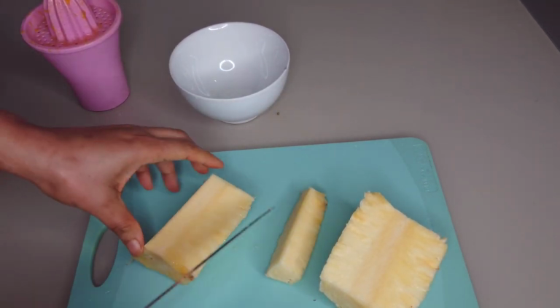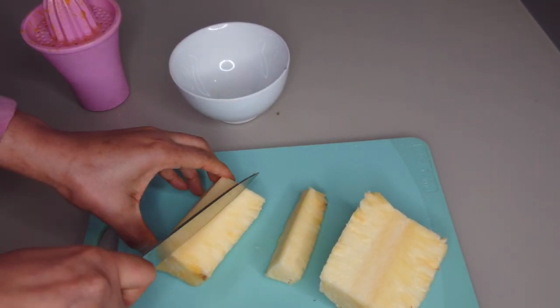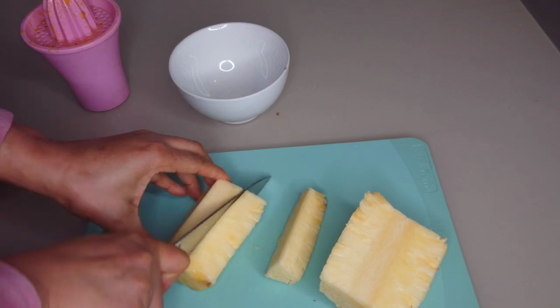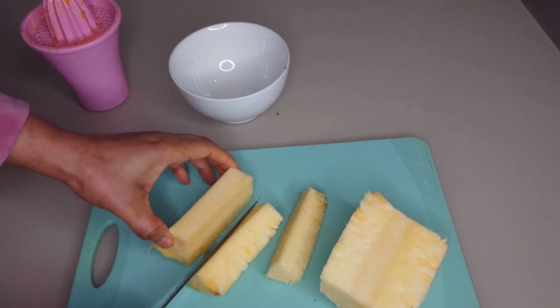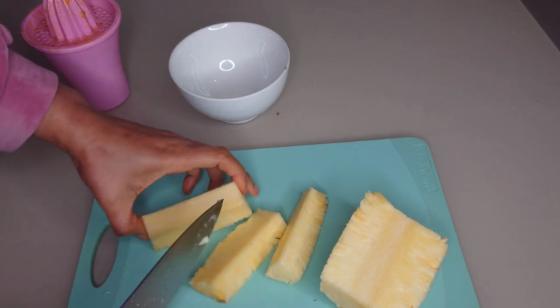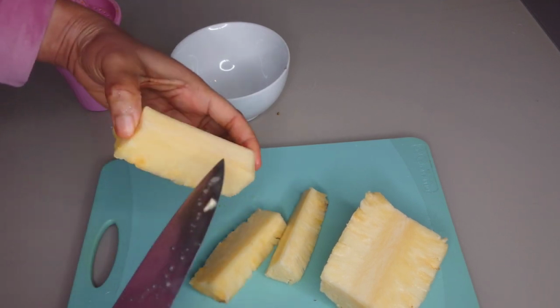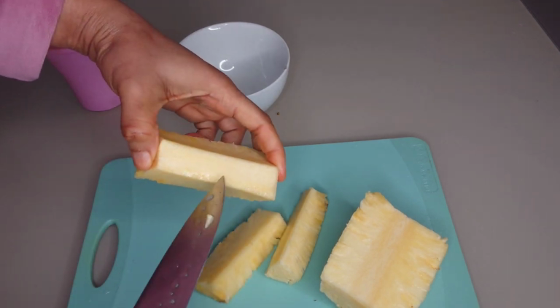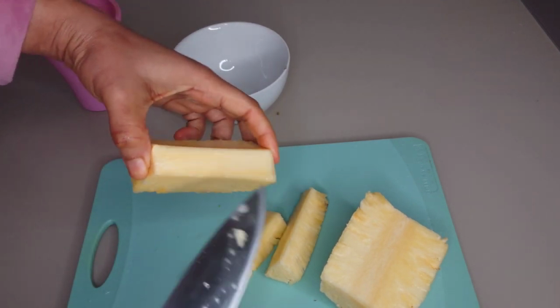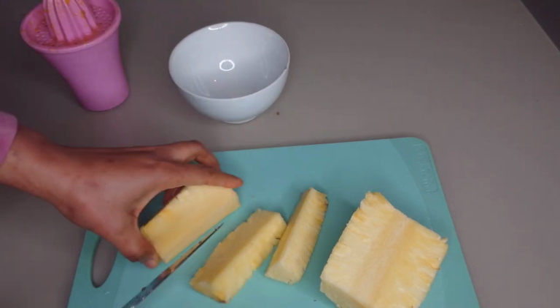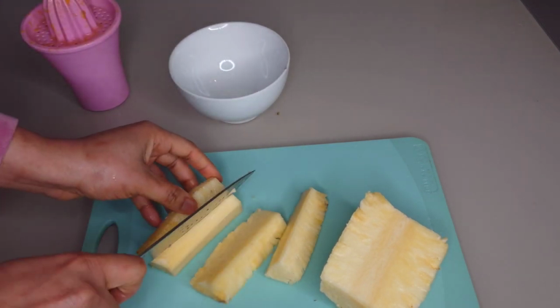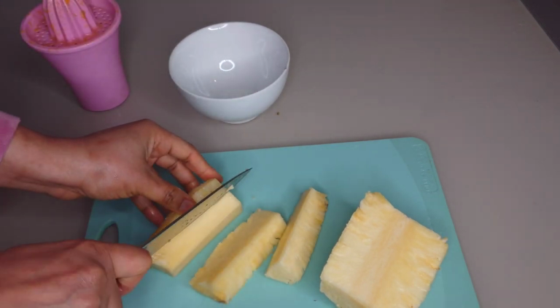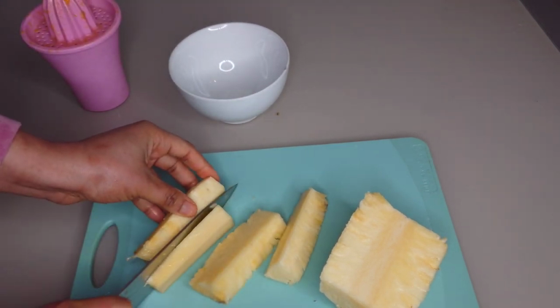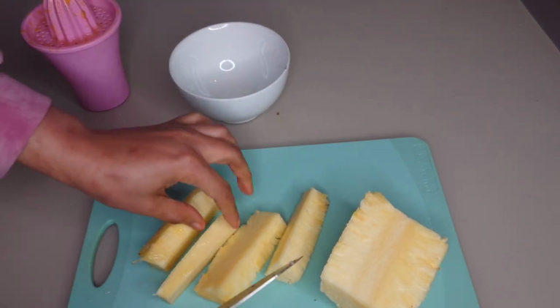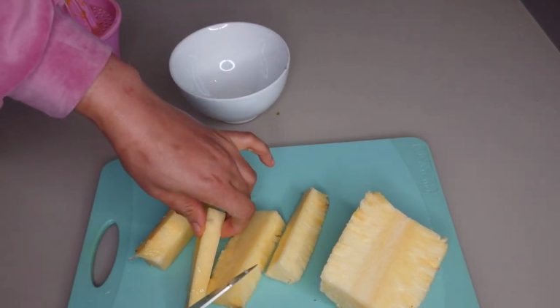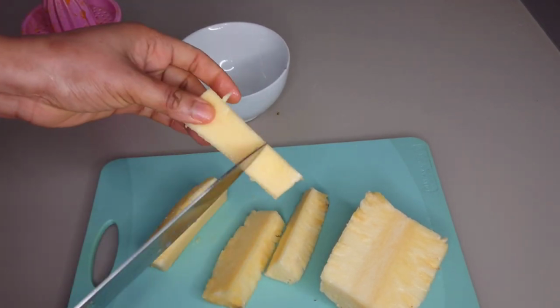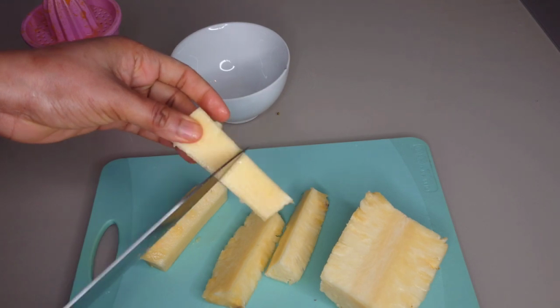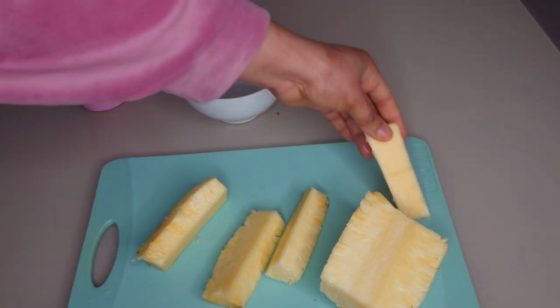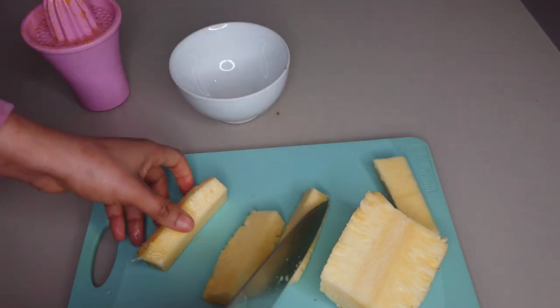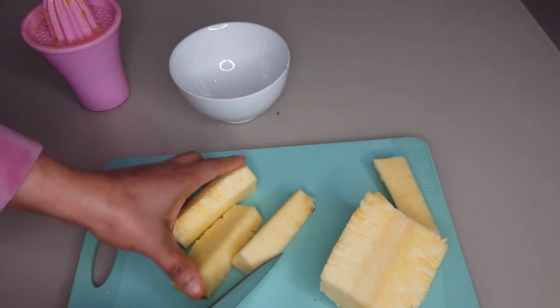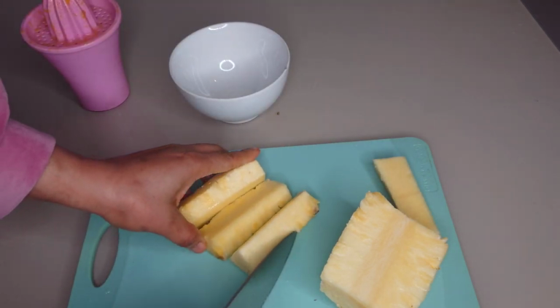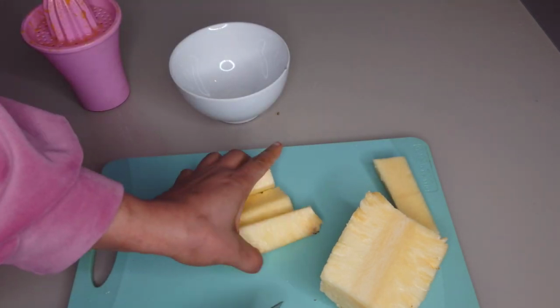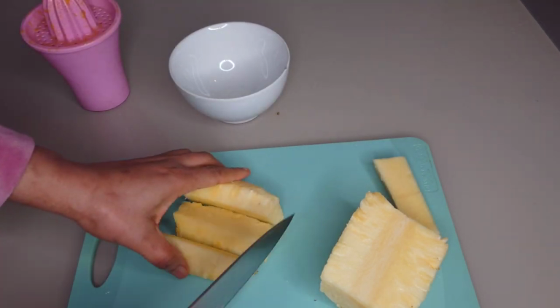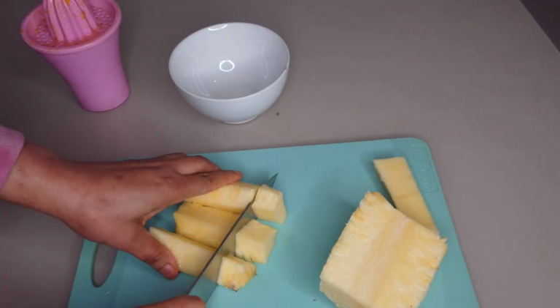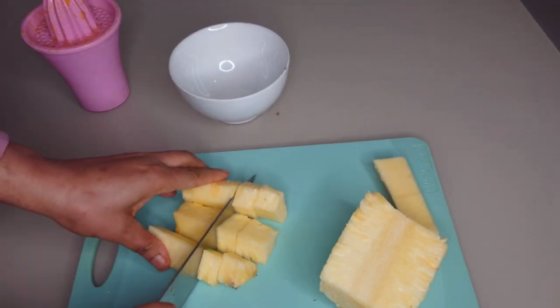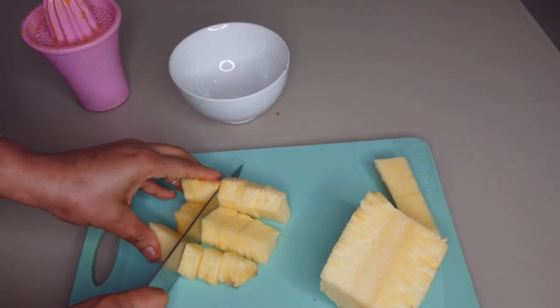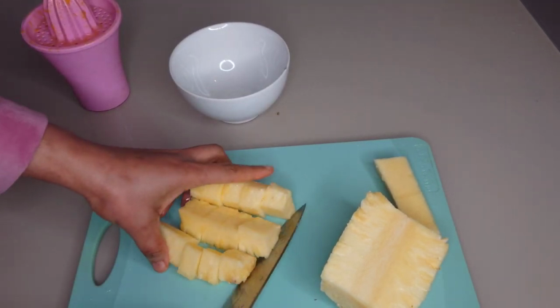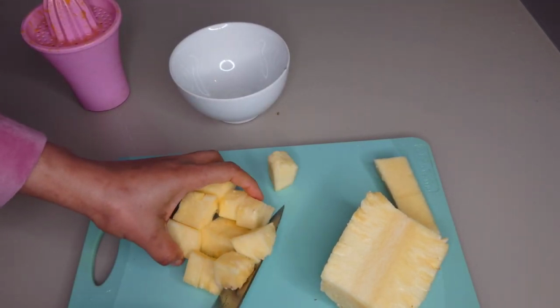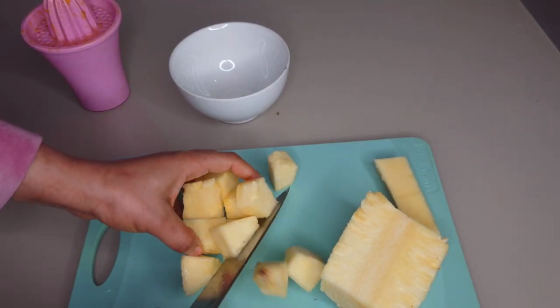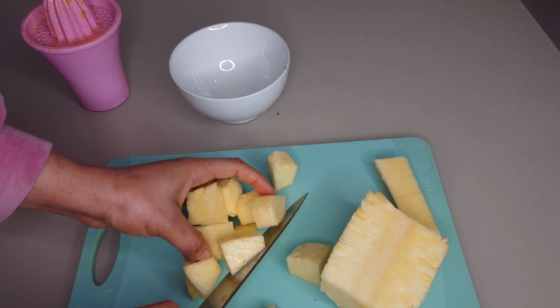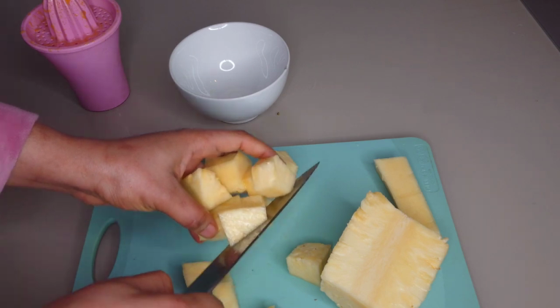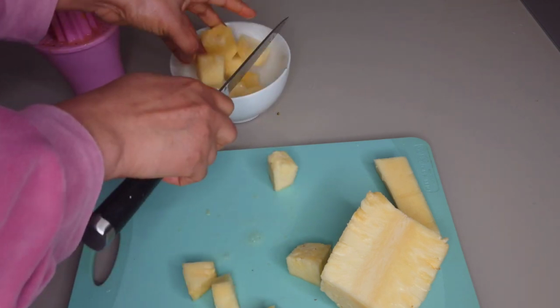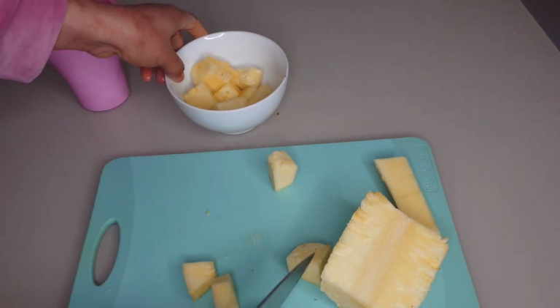For easy blending, I'll be removing the pineapple core. The reason why I'm removing the pineapple core is because I want the smoothie to be really smooth.